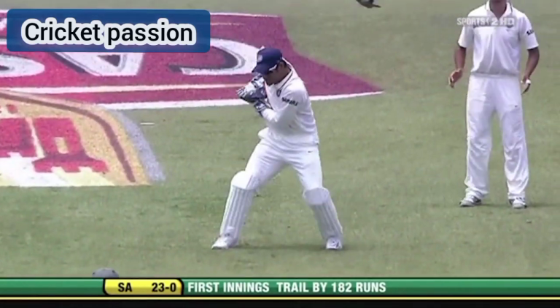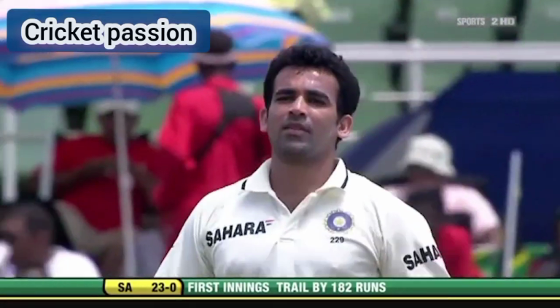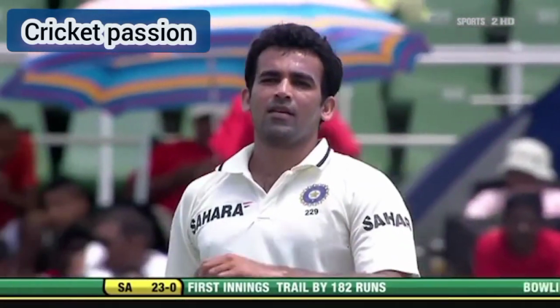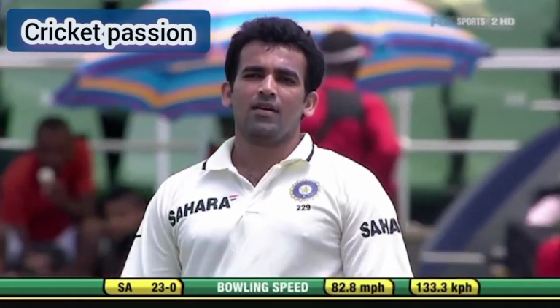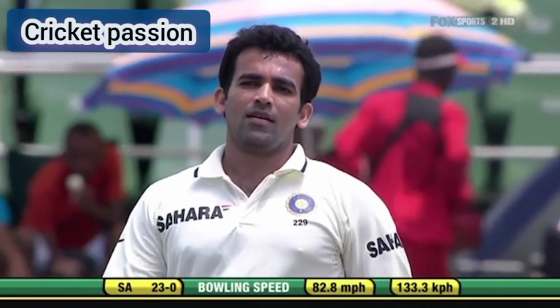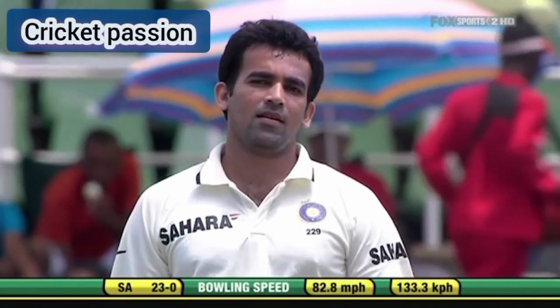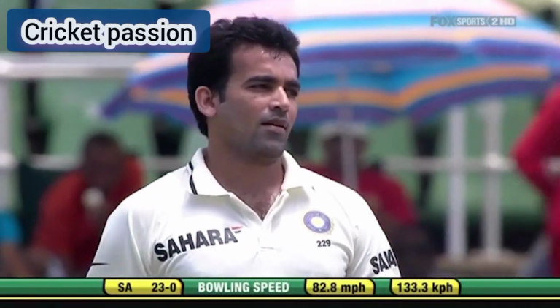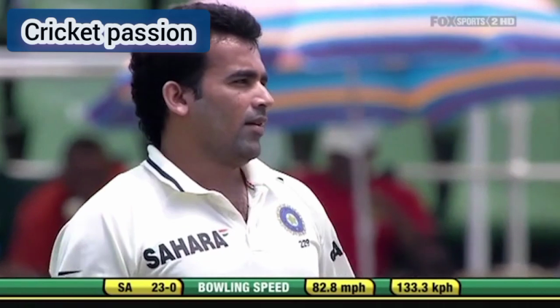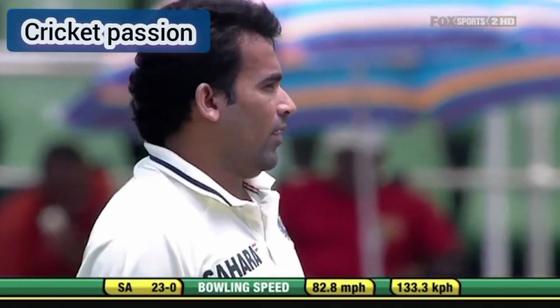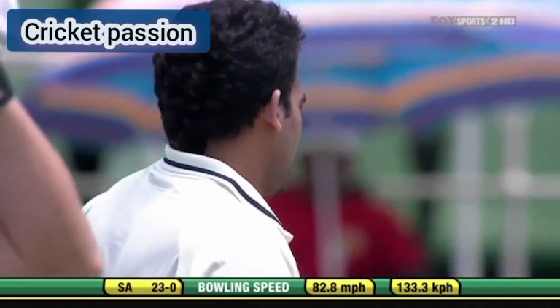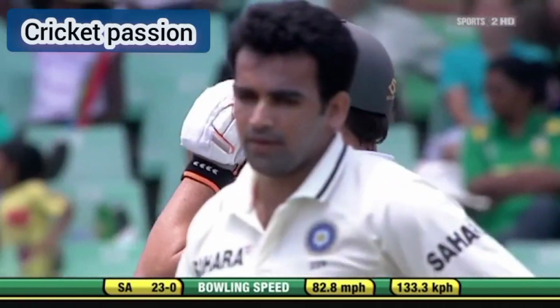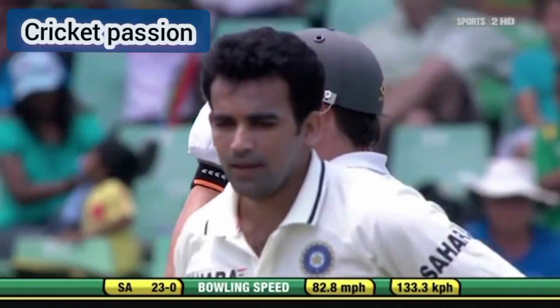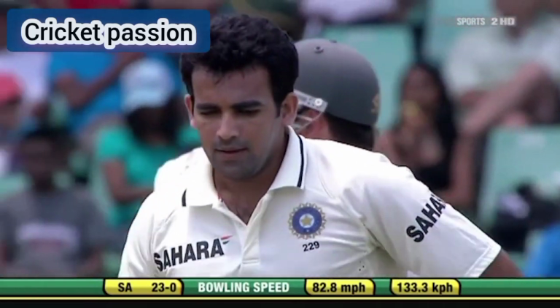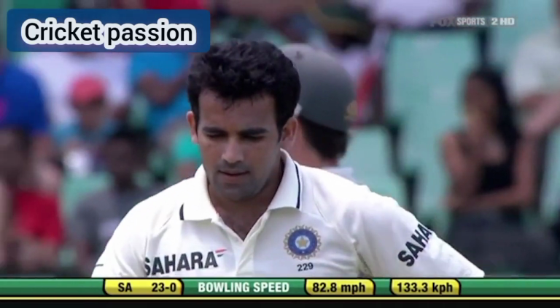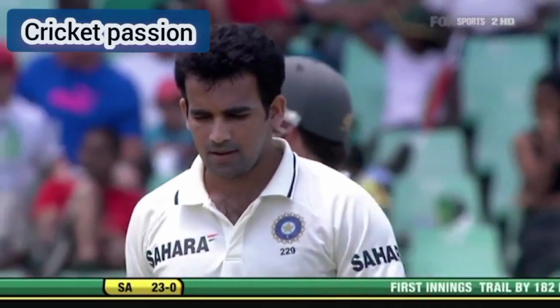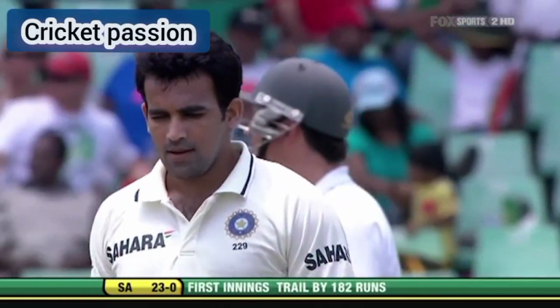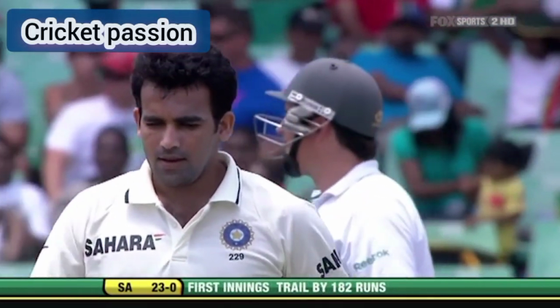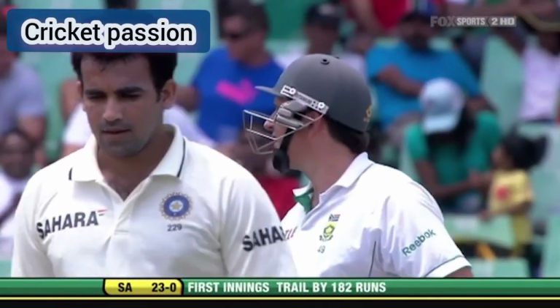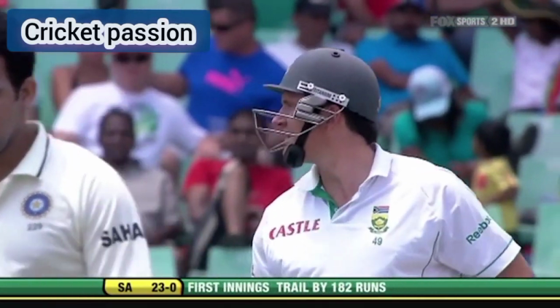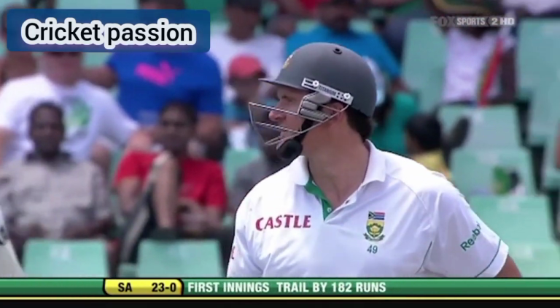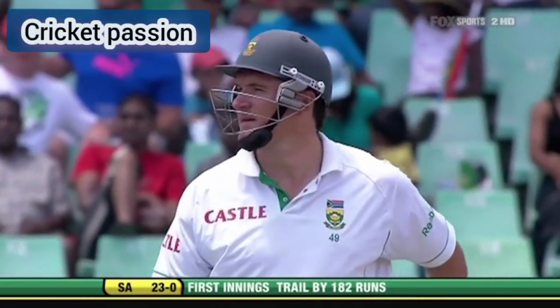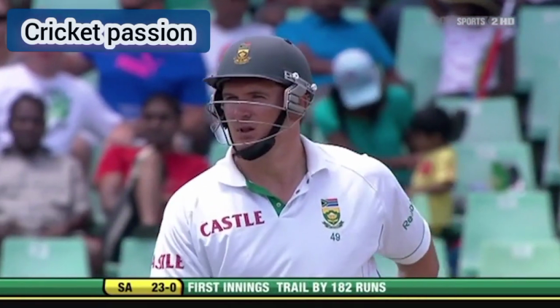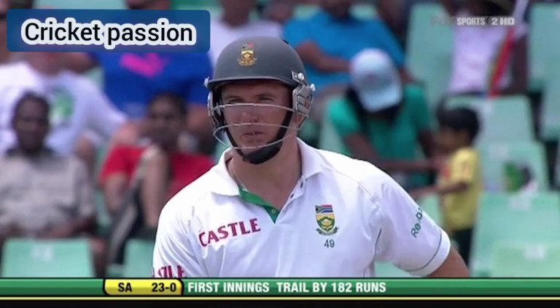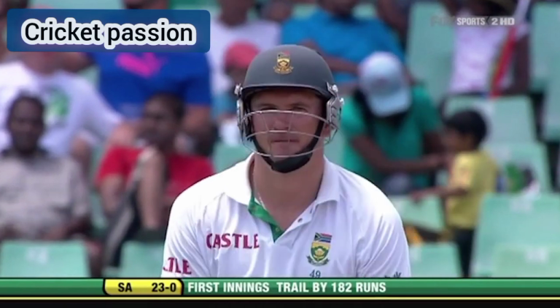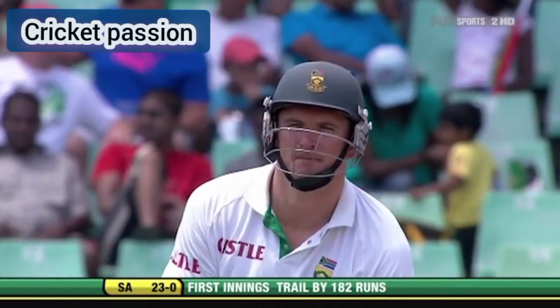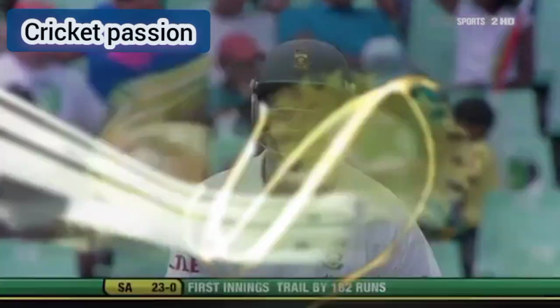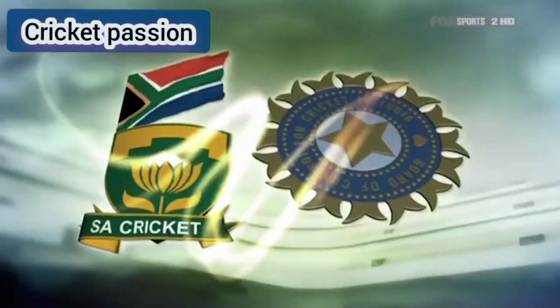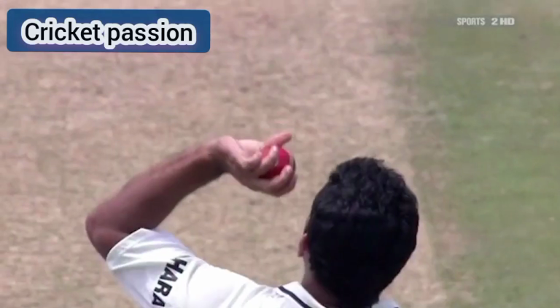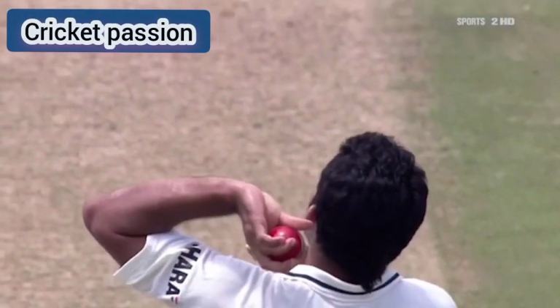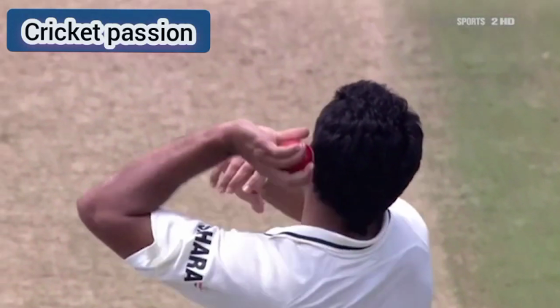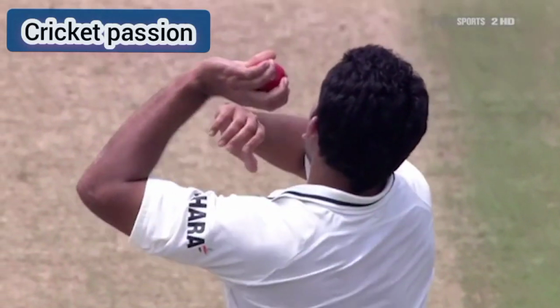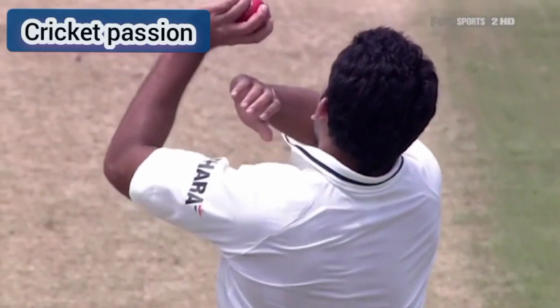Well, you'd have expected it to continue coming into him — Graham Smith — but it just stepped away off the surface. That's a beautiful delivery.